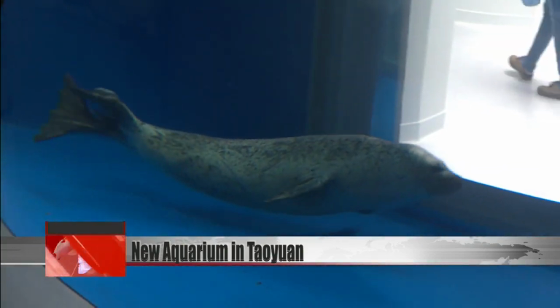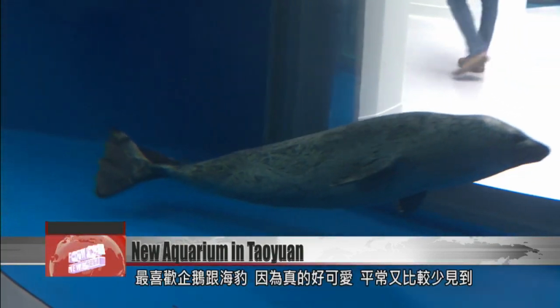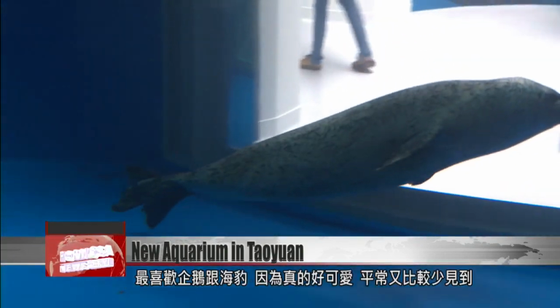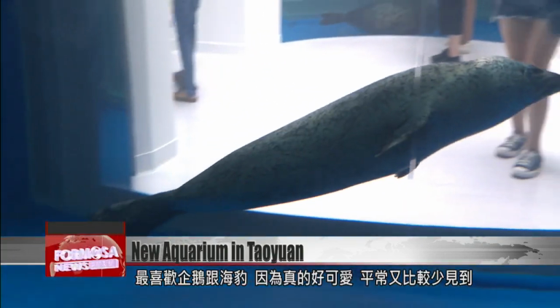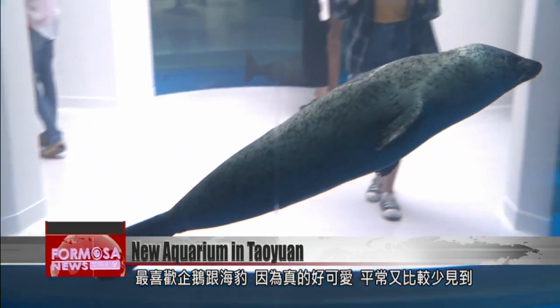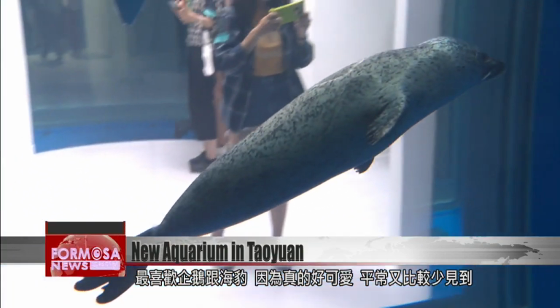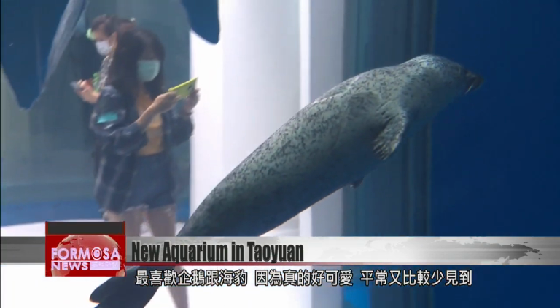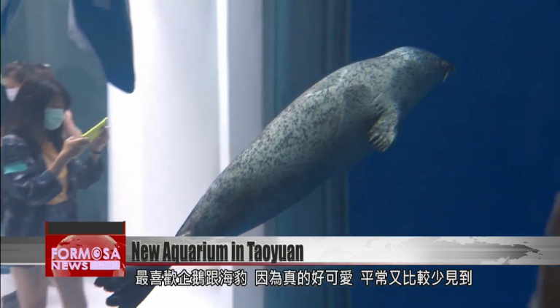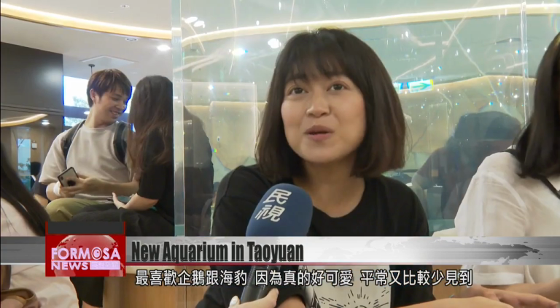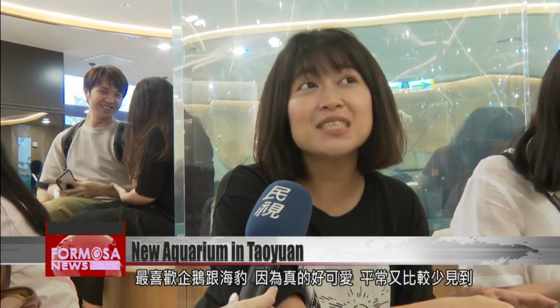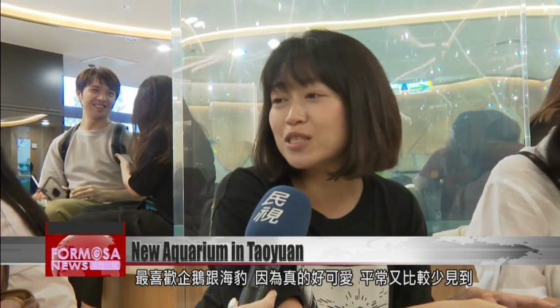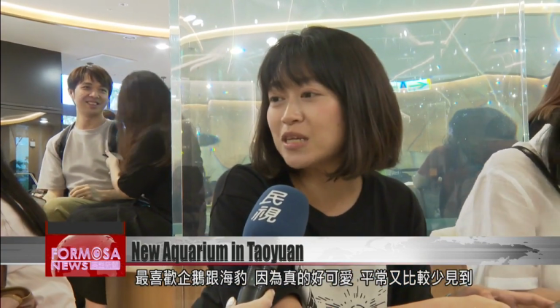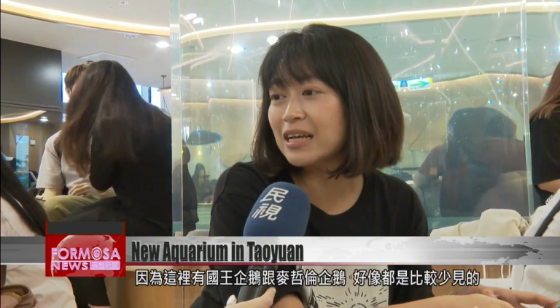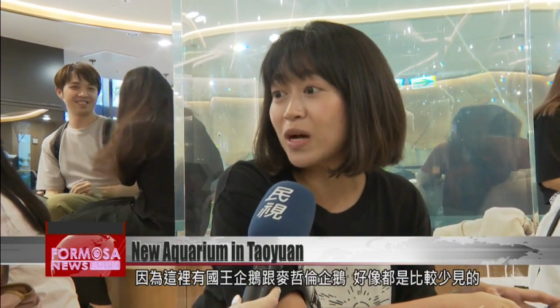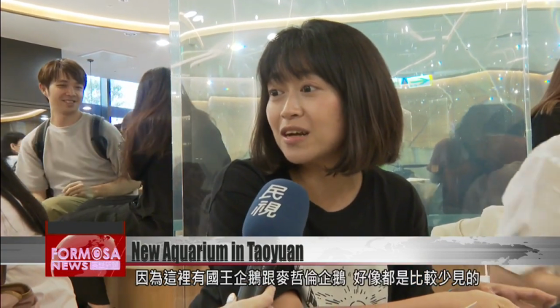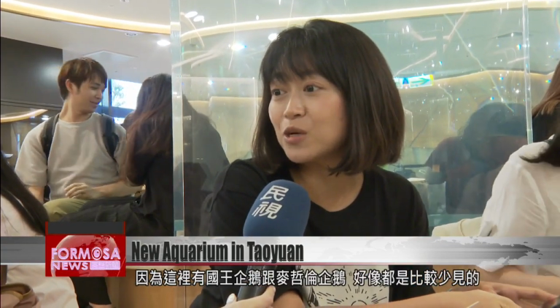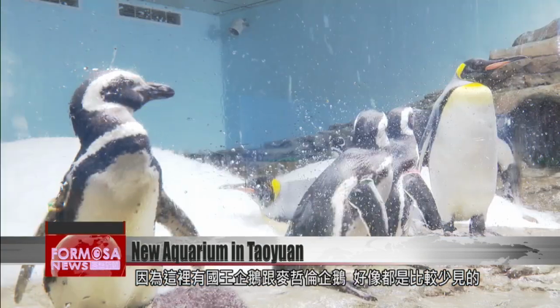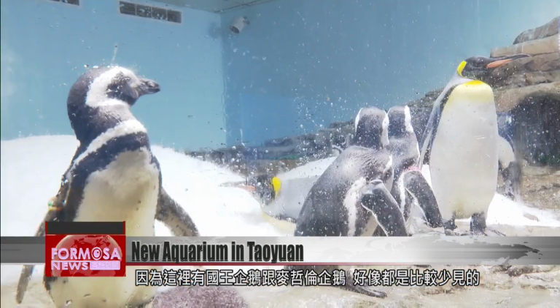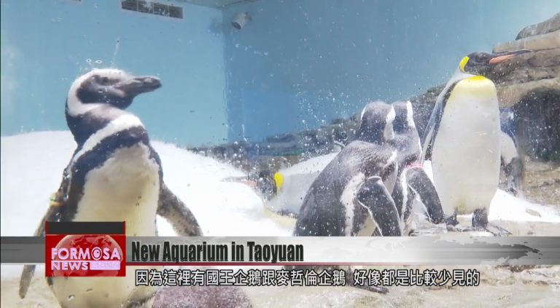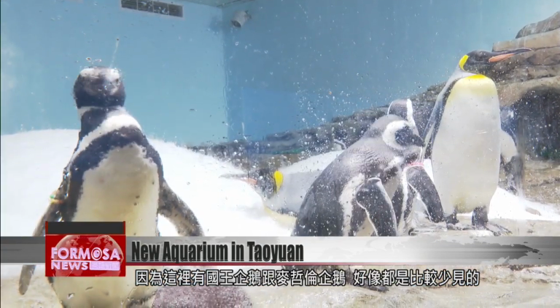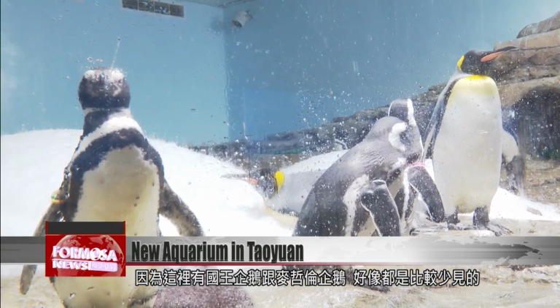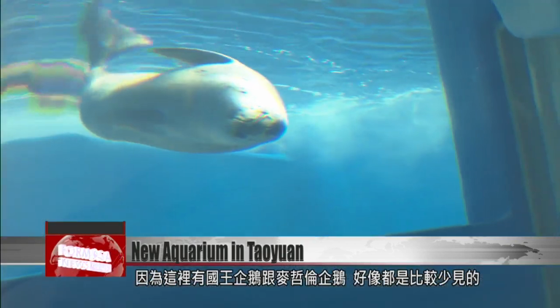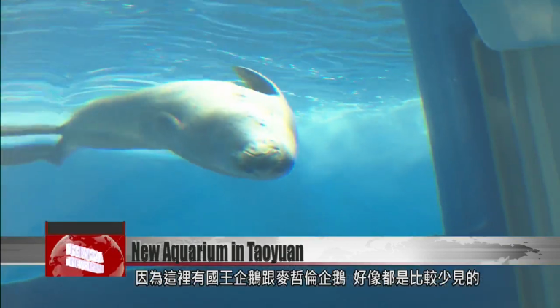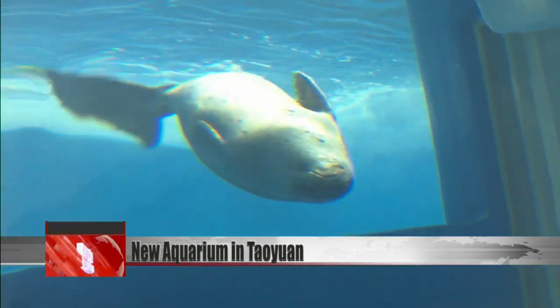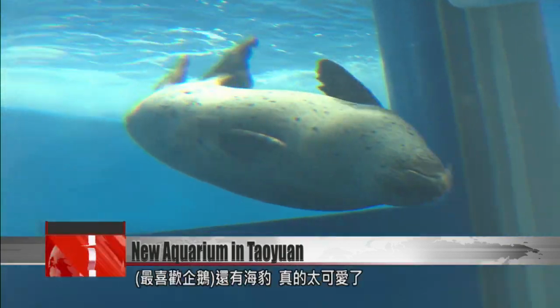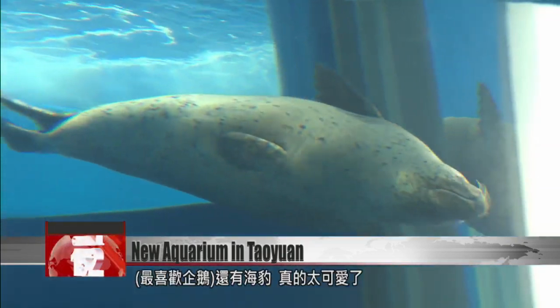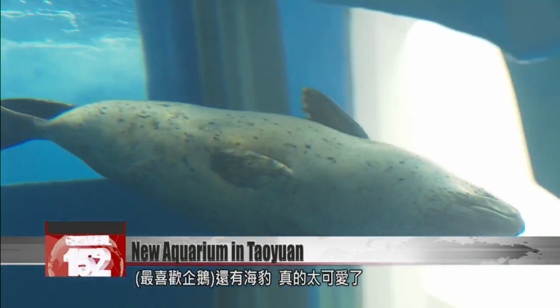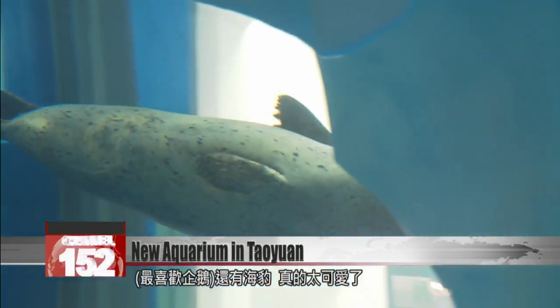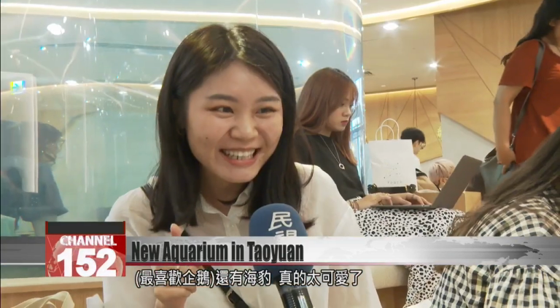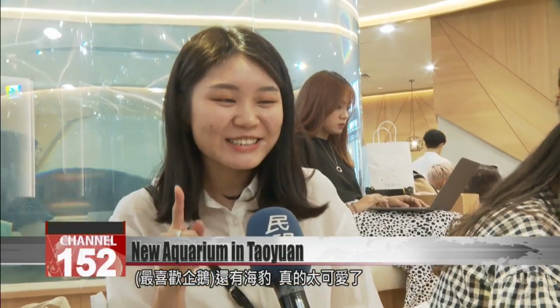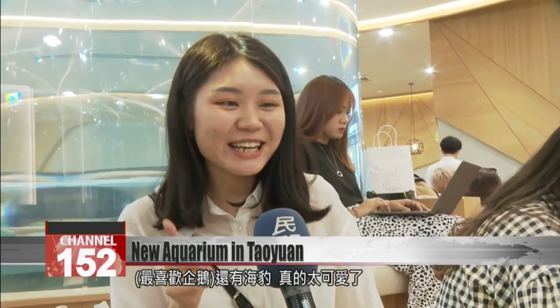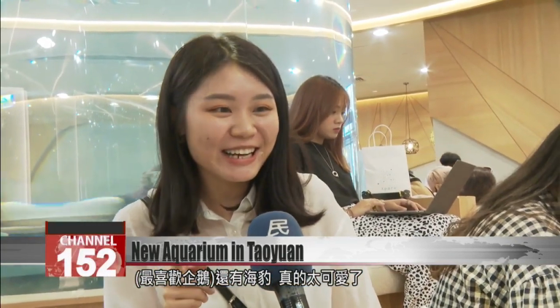My favourite are the penguins and the seals — they are really cute and rarer to see. Here they have emperor penguins and Magellanic penguins, which aren't as common. I like the penguins and the seals the most. They are adorable.